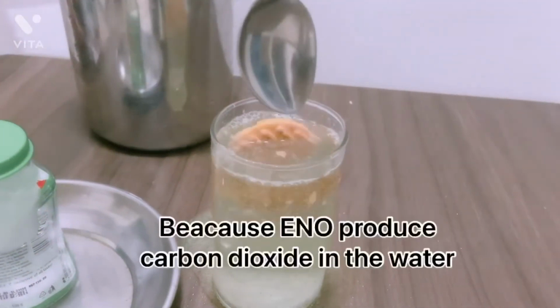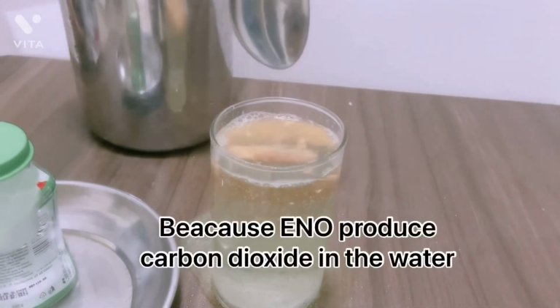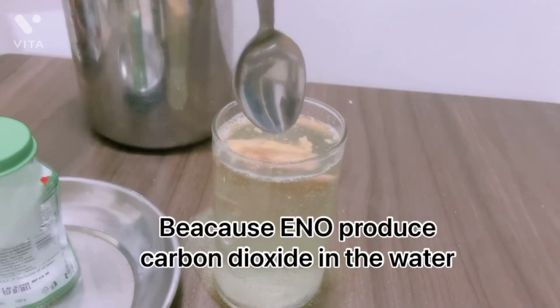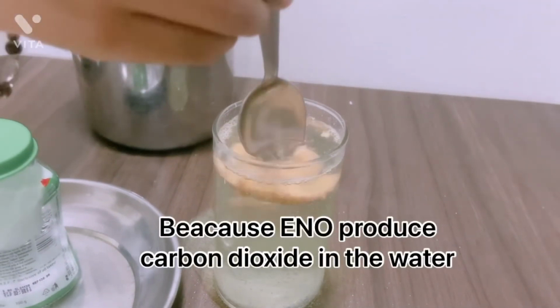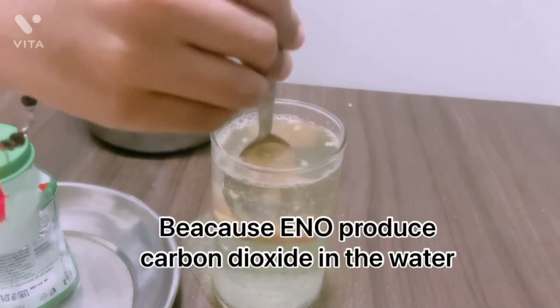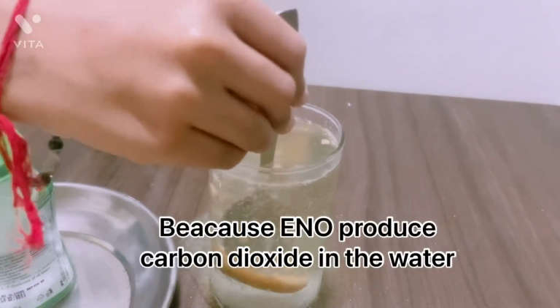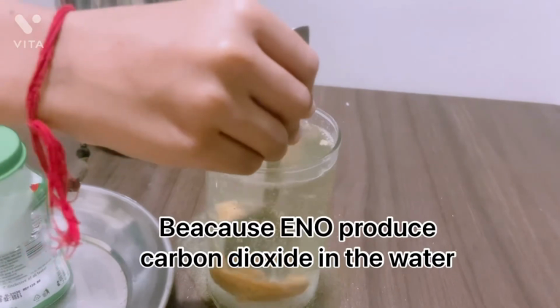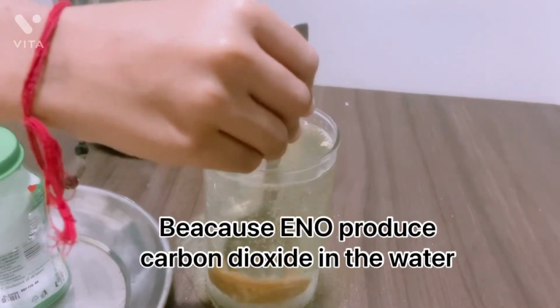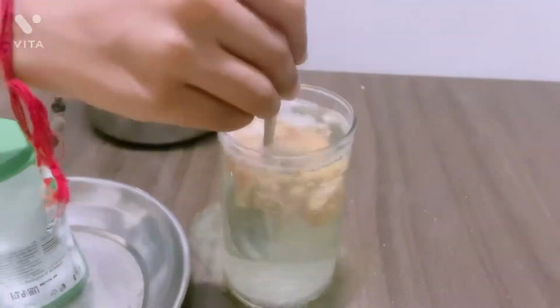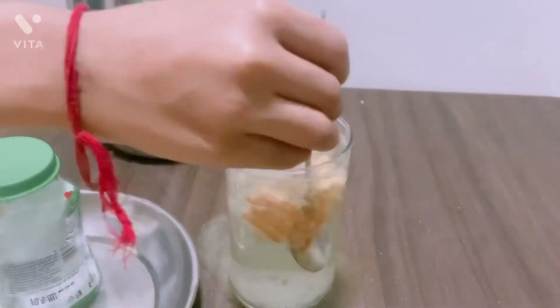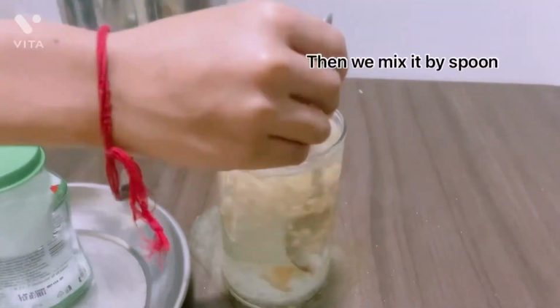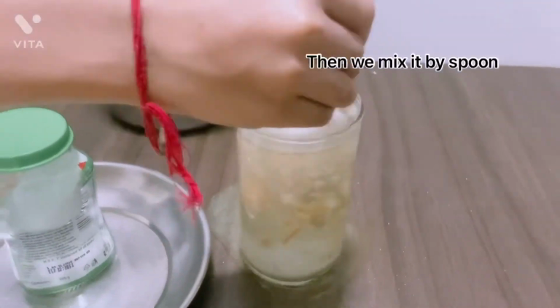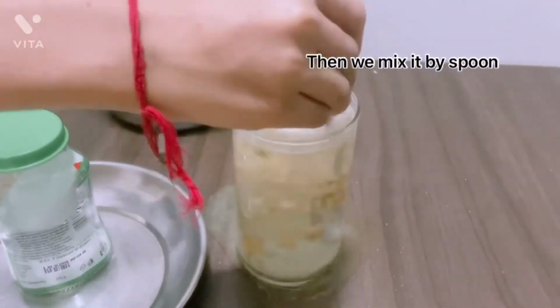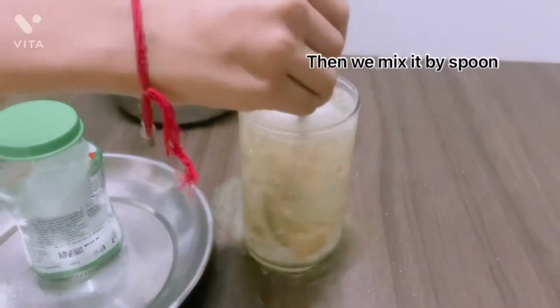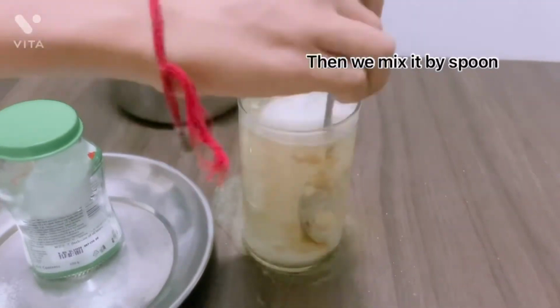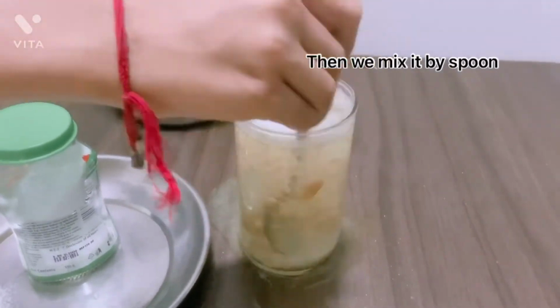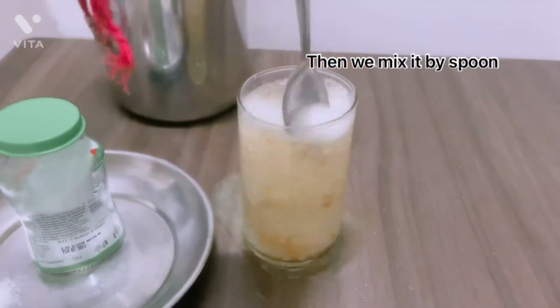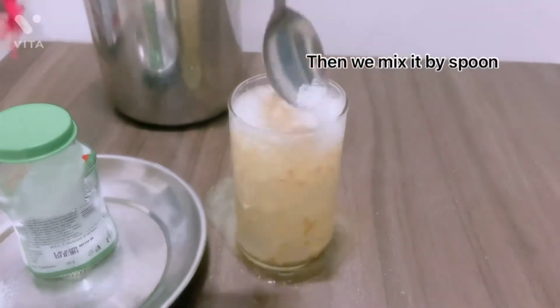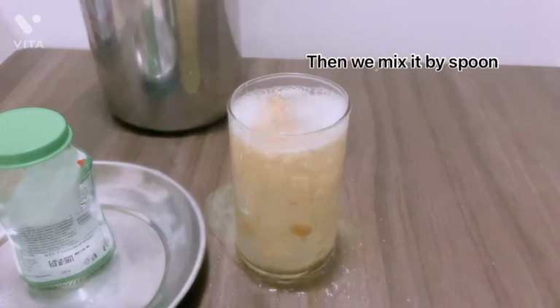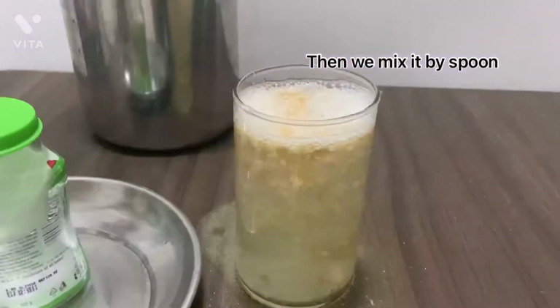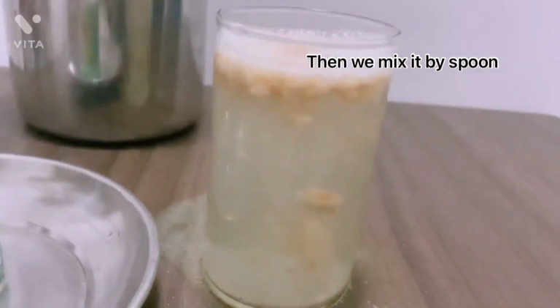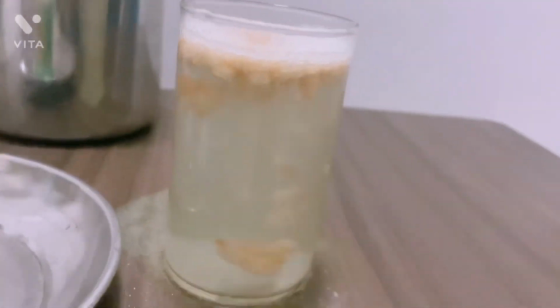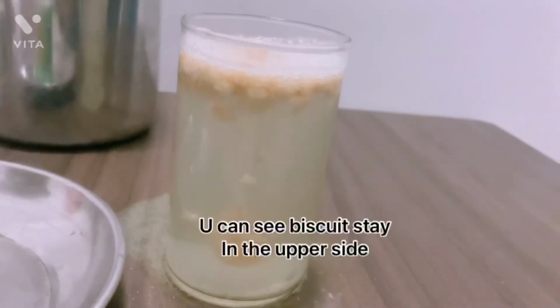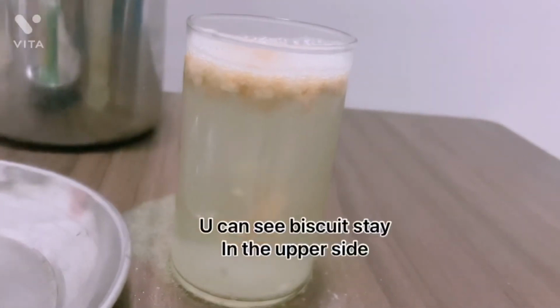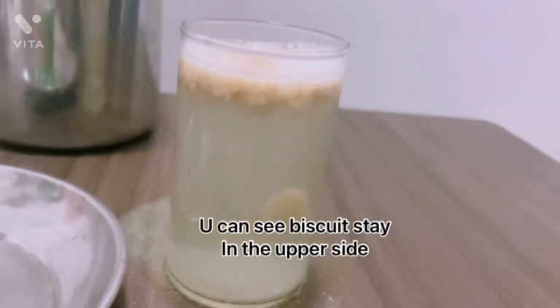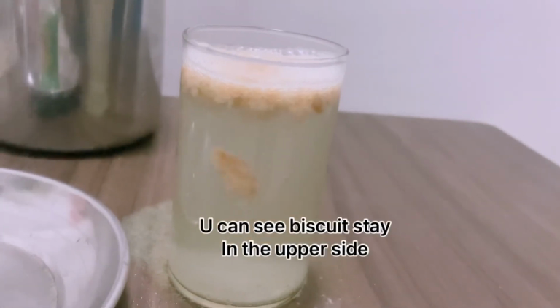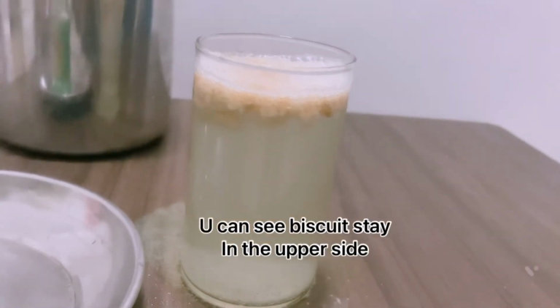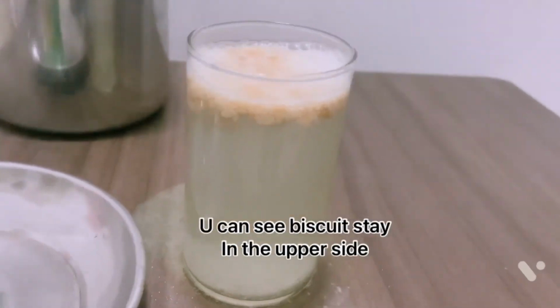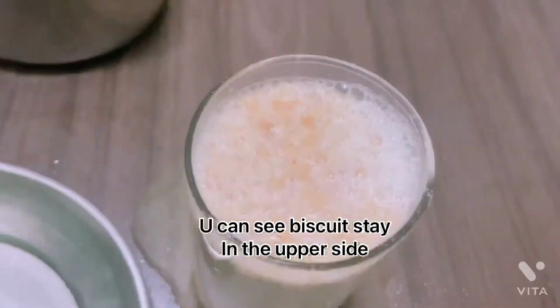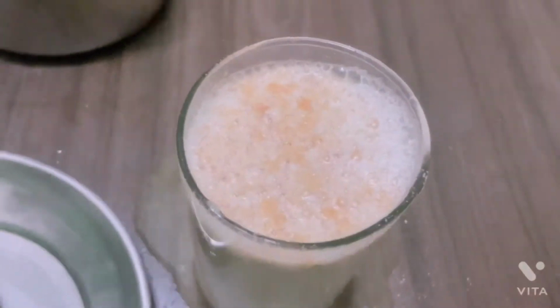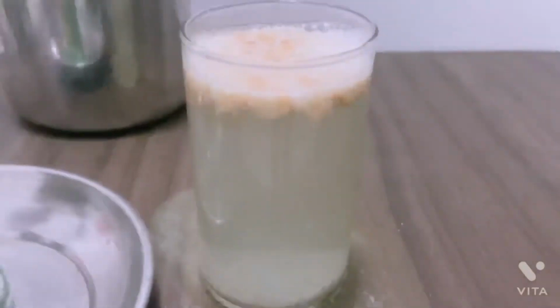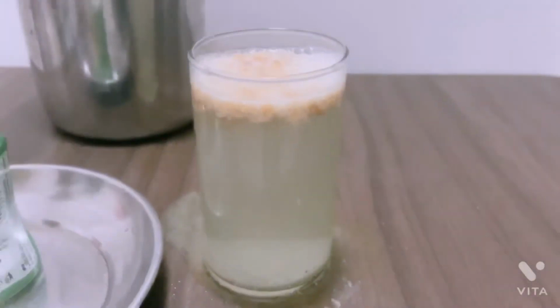Because Inno produces carbon dioxide in the bottle. Then we mix by spoon. You can see — biscuit stays on the upper side.